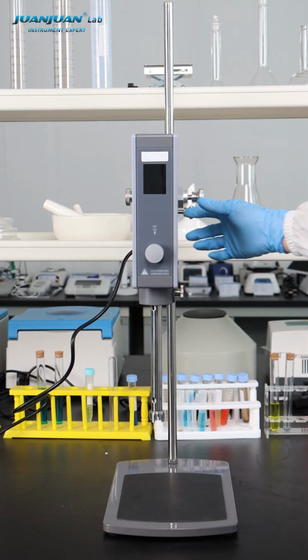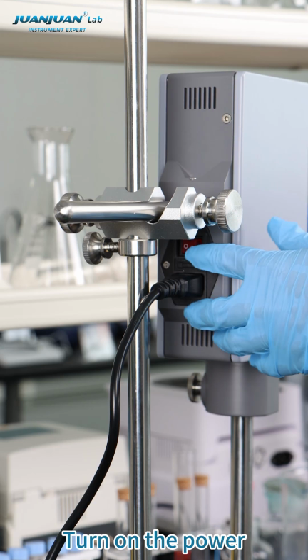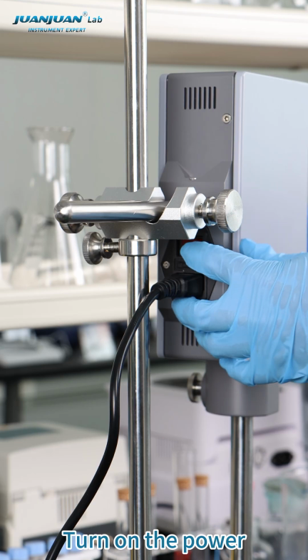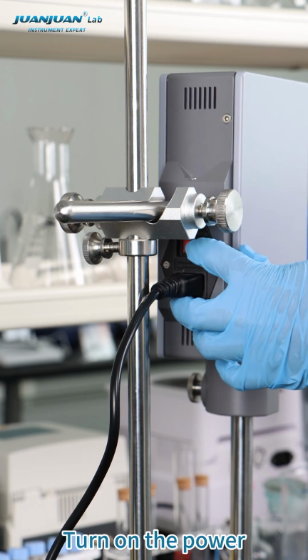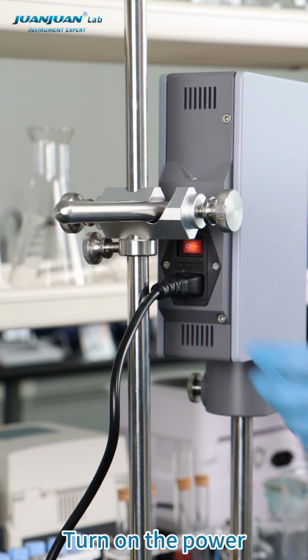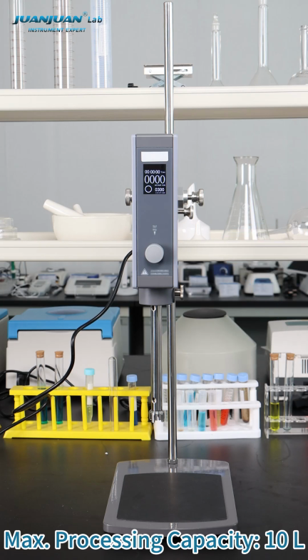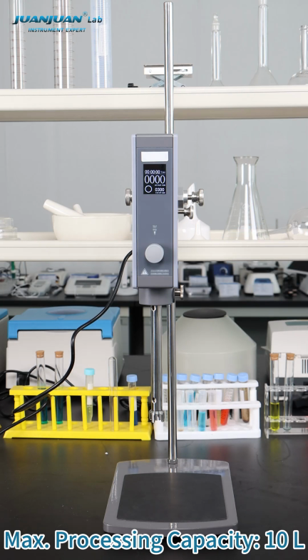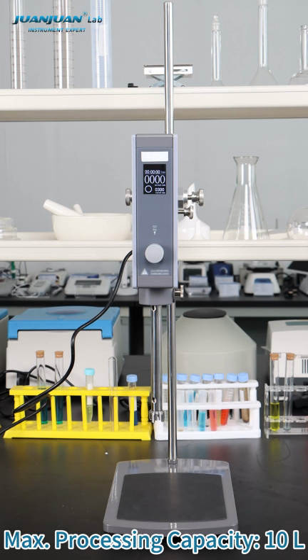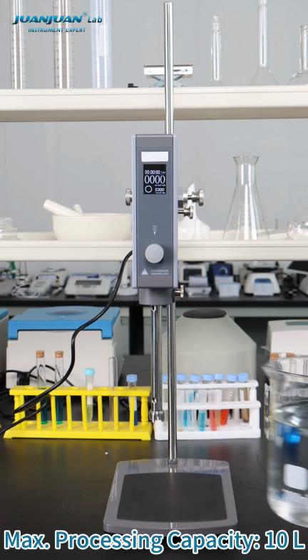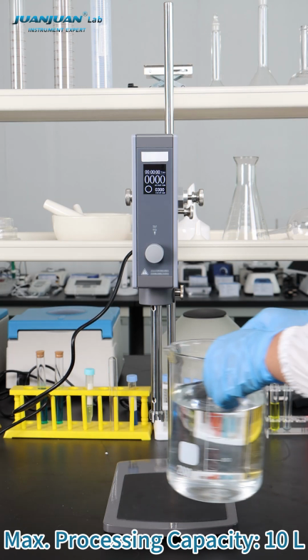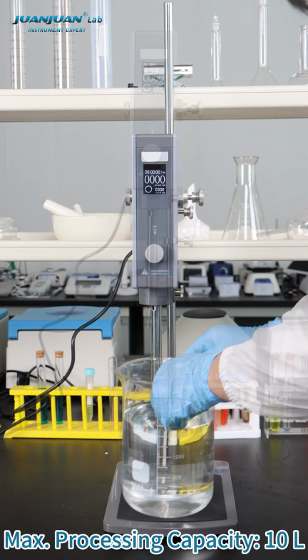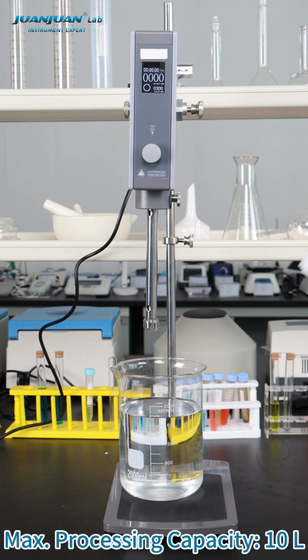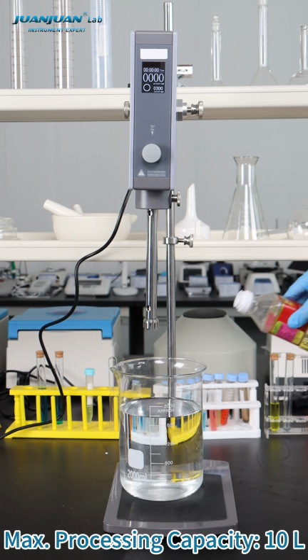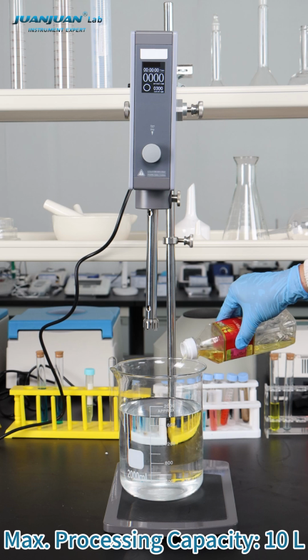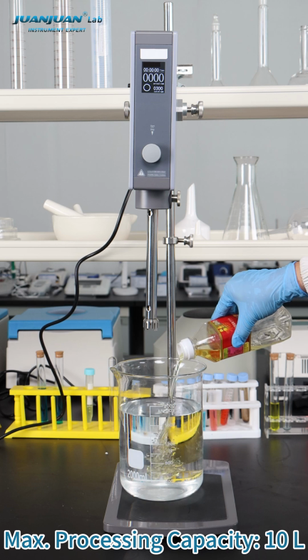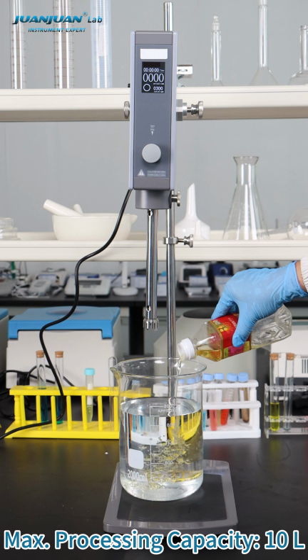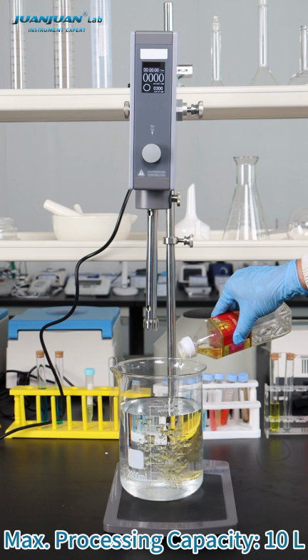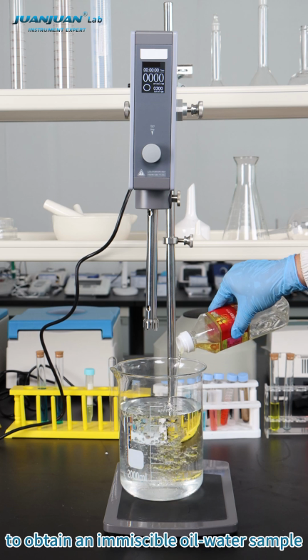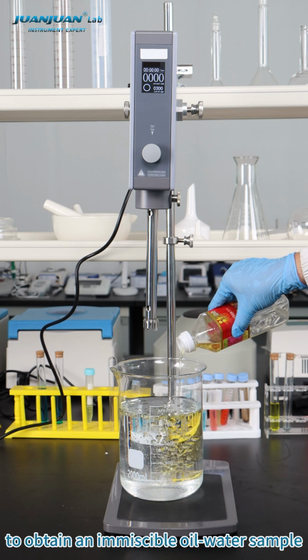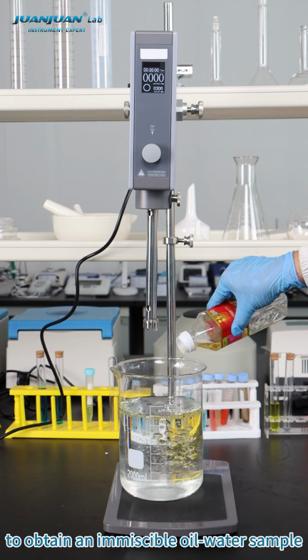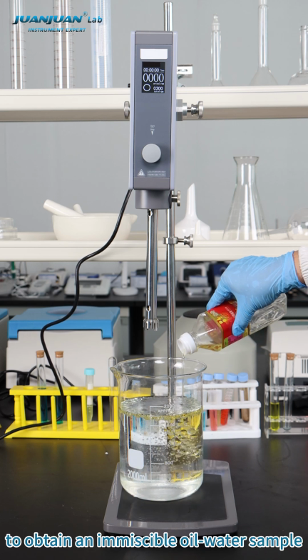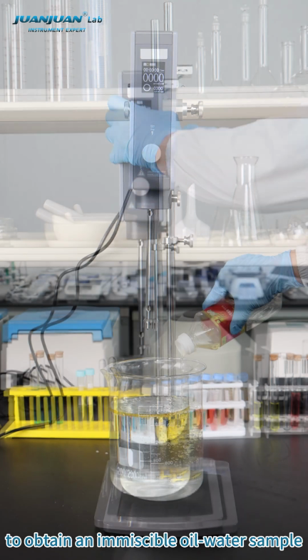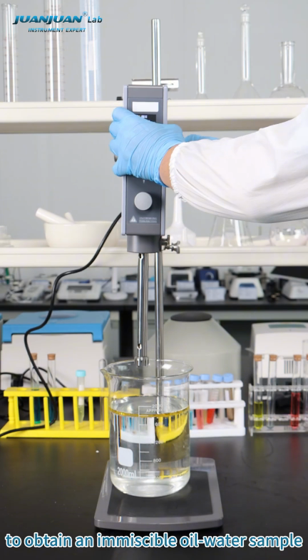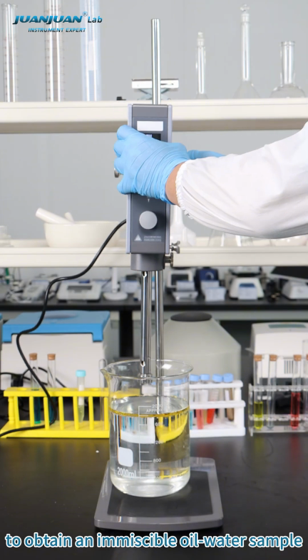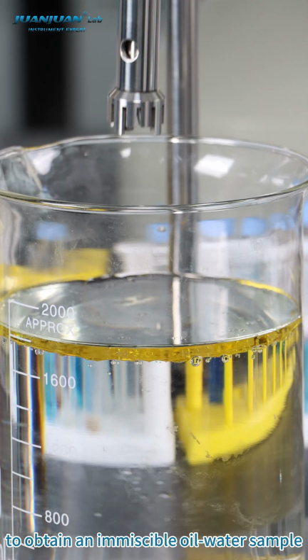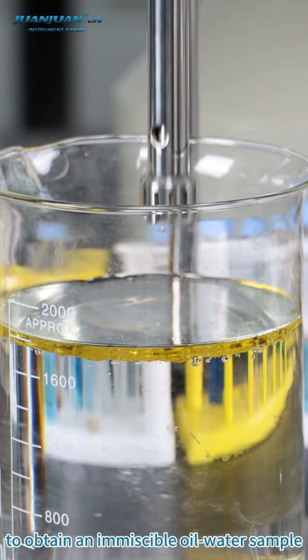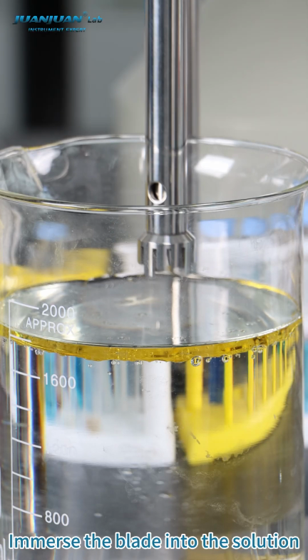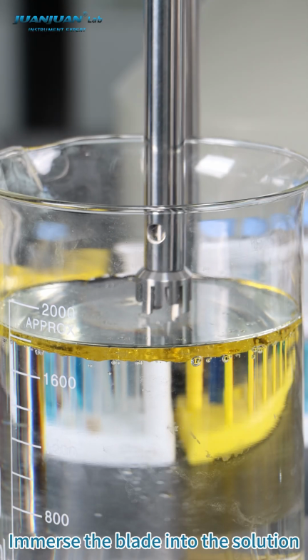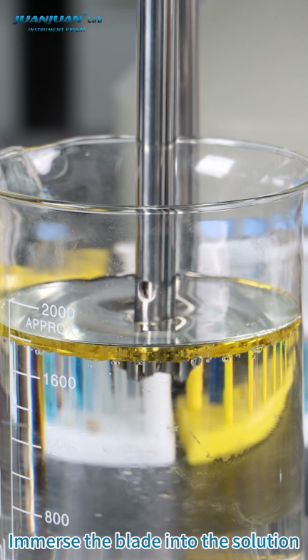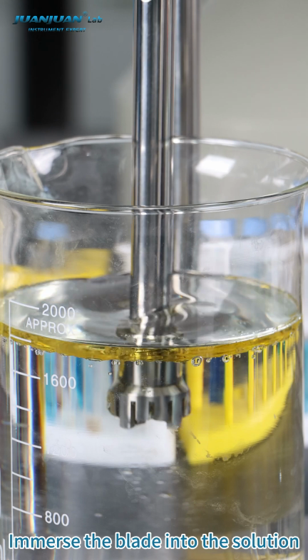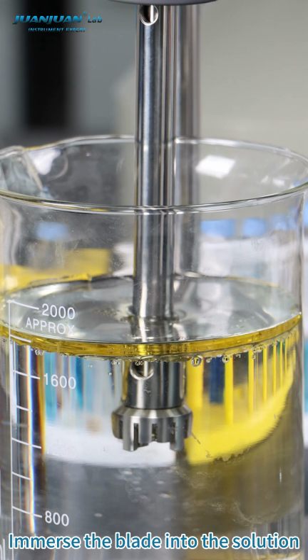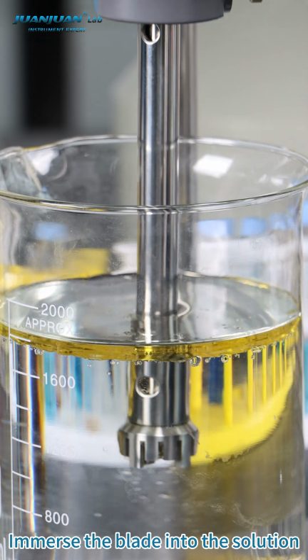Turn on the power. Max processing capacity: 10 liters. To obtain an emulsible oil-water sample, immerse the blade into the solution.